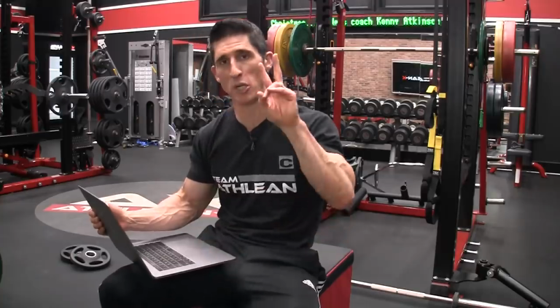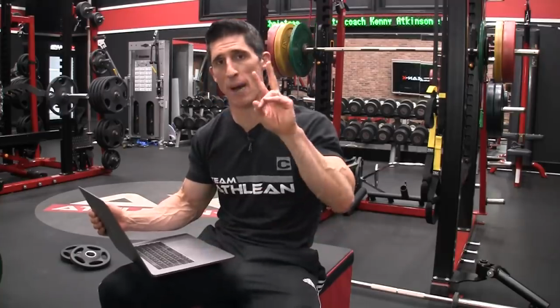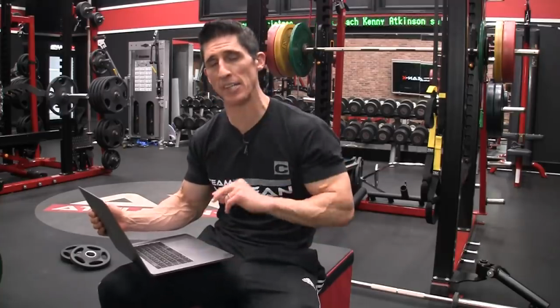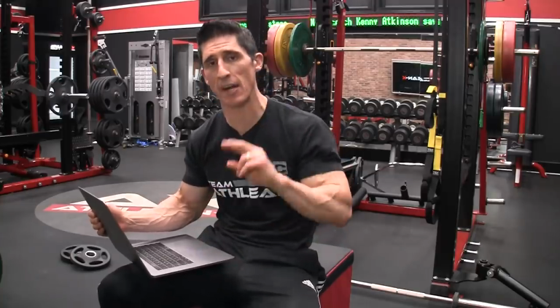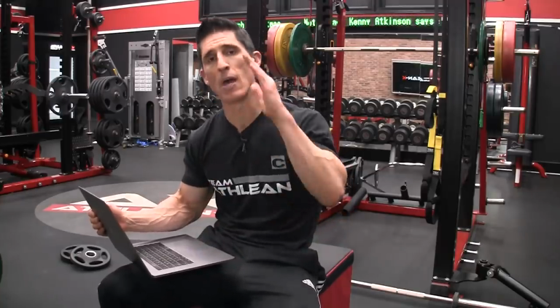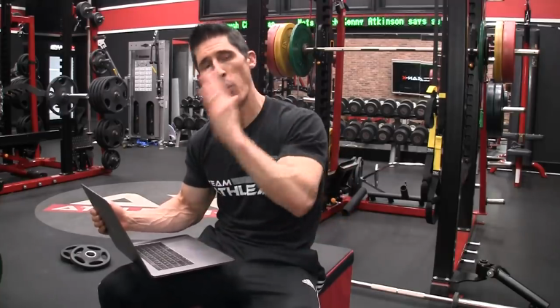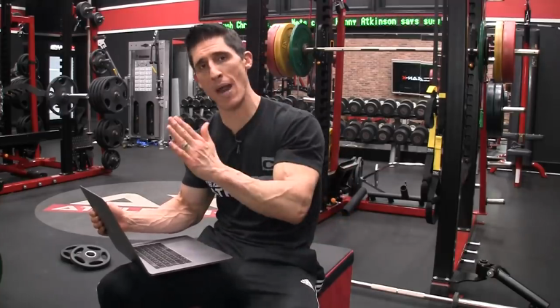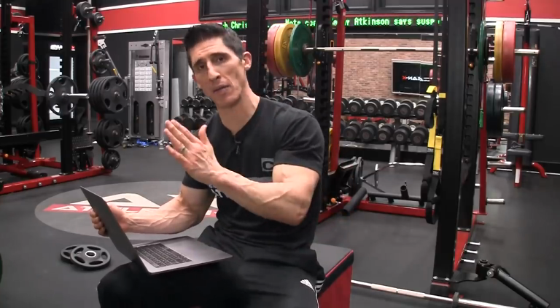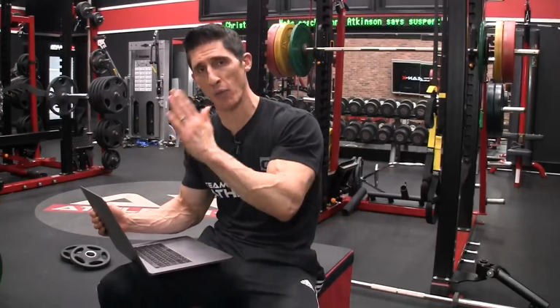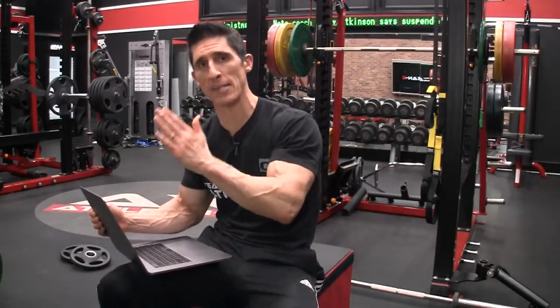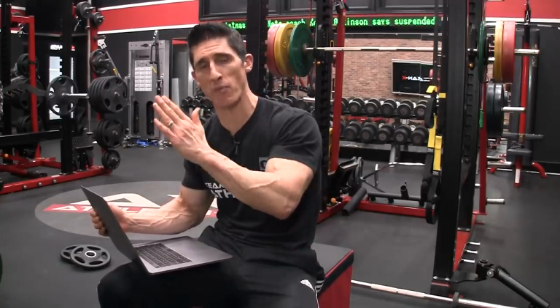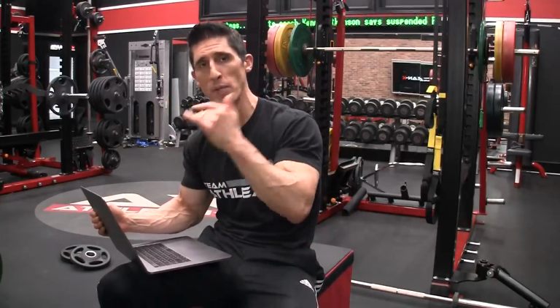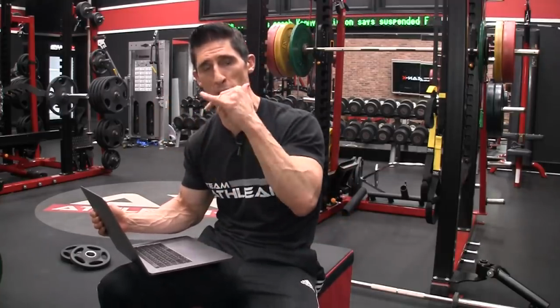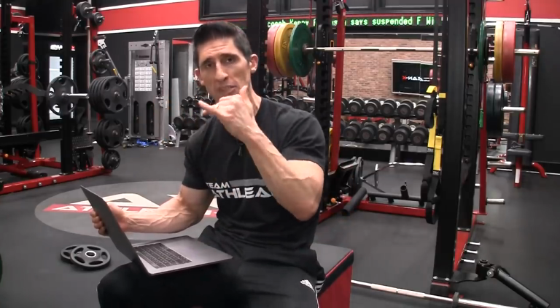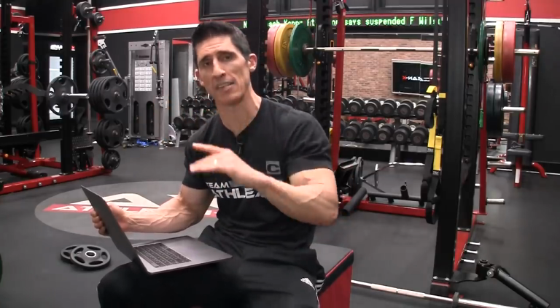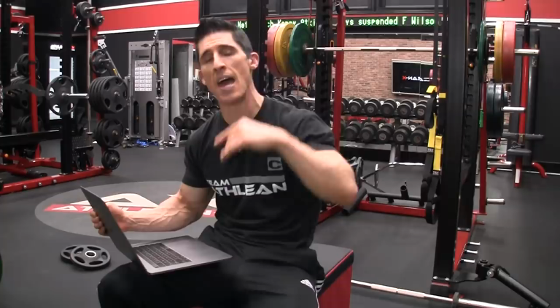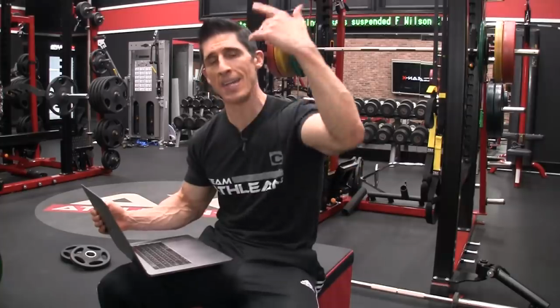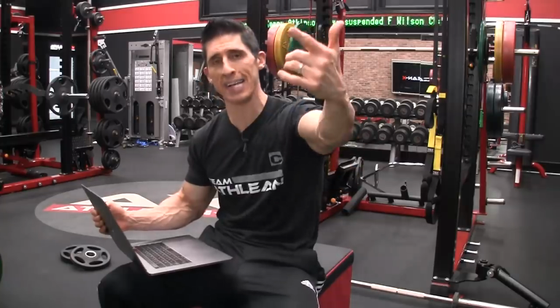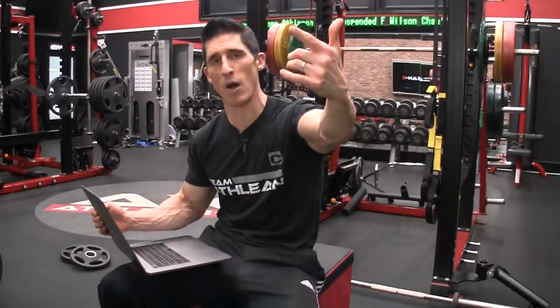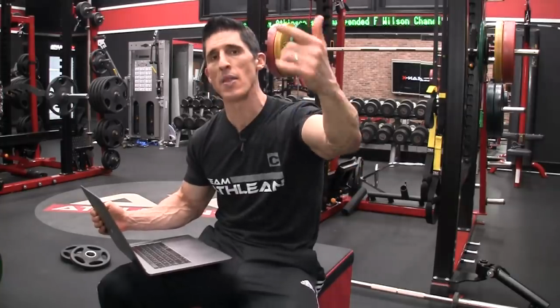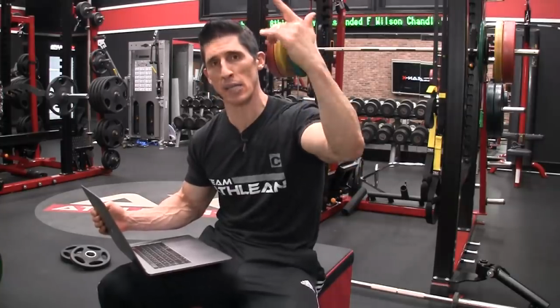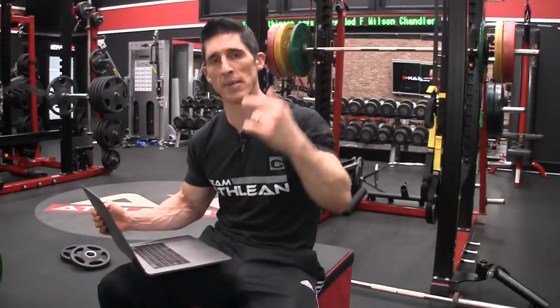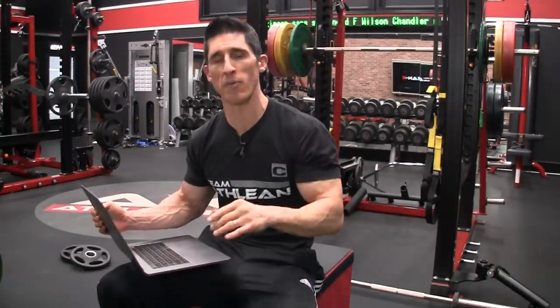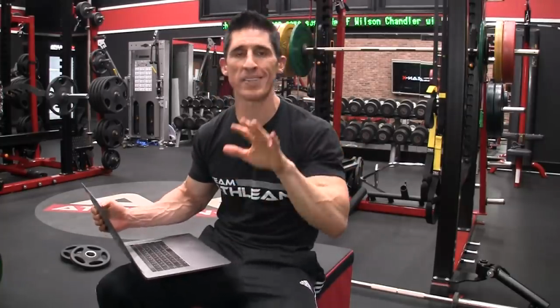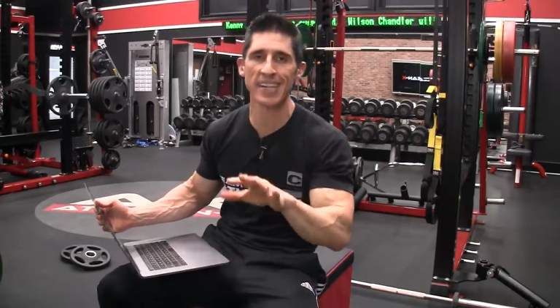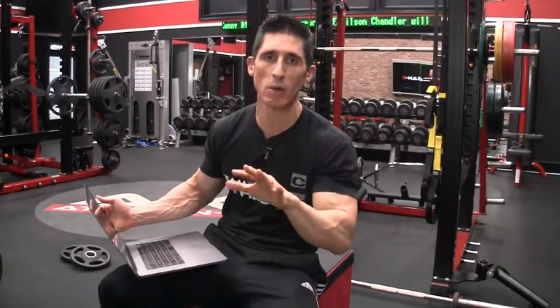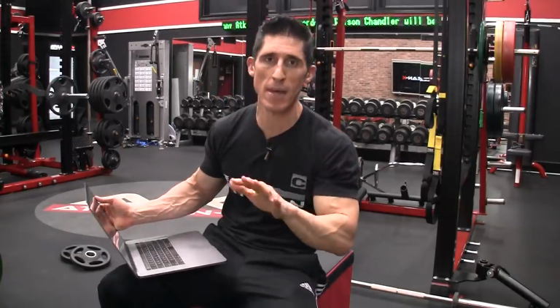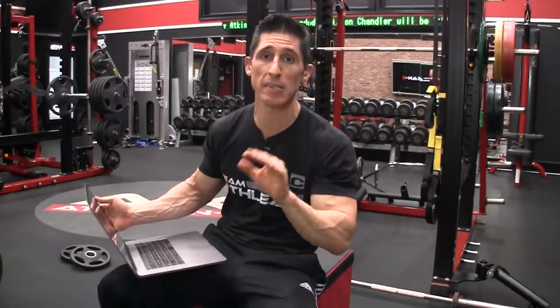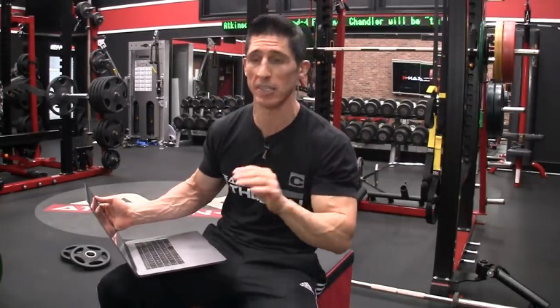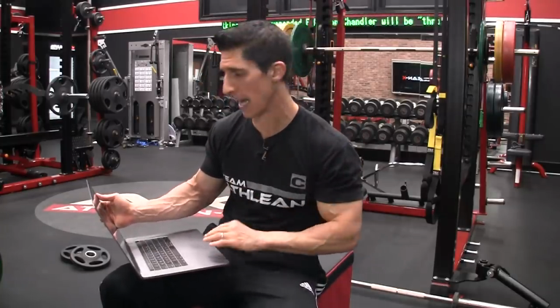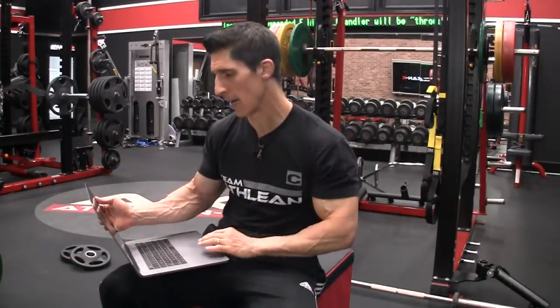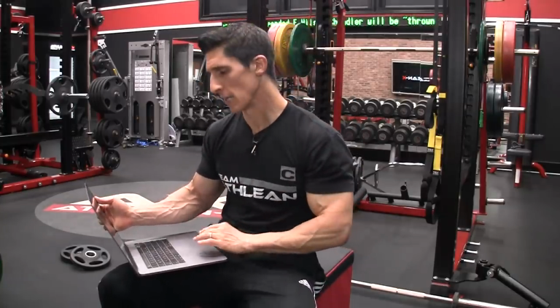There are two combinations here. One that I'm giving you three minutes to perform between two exercises, and the next one that you get three minutes to perform. So six total minutes is all it's going to take.